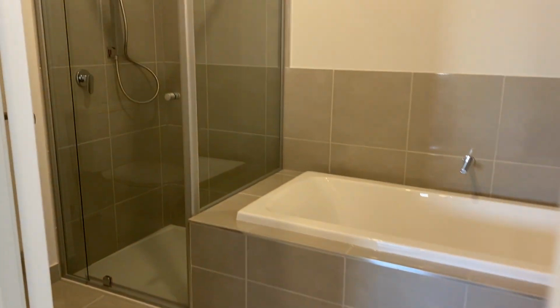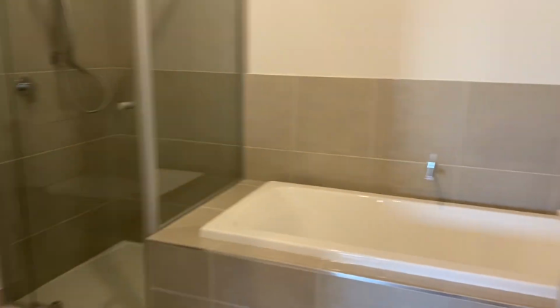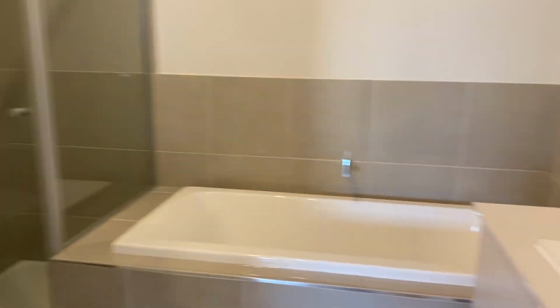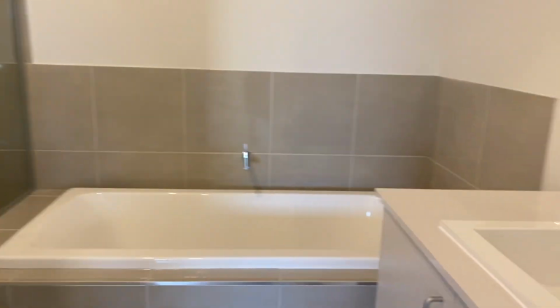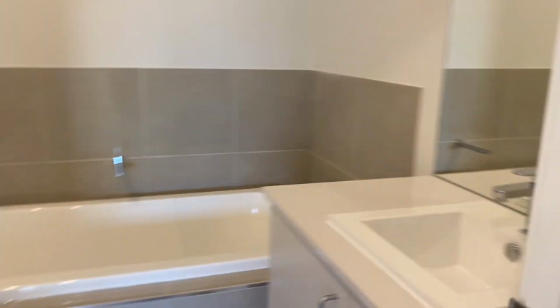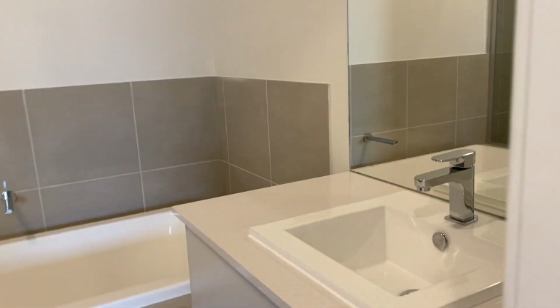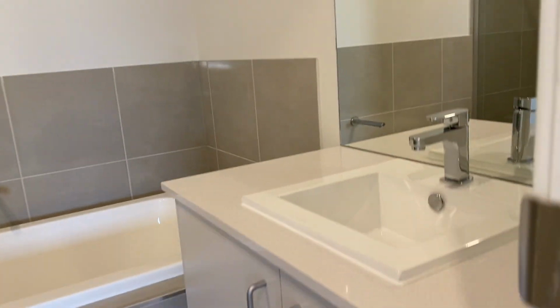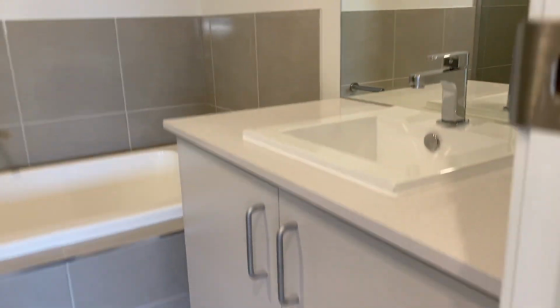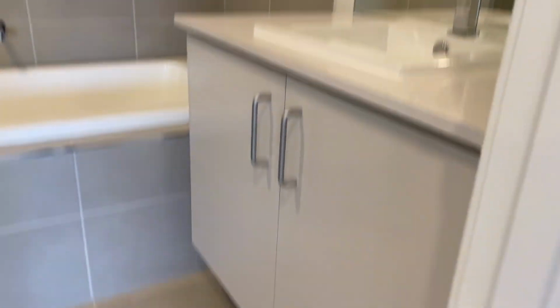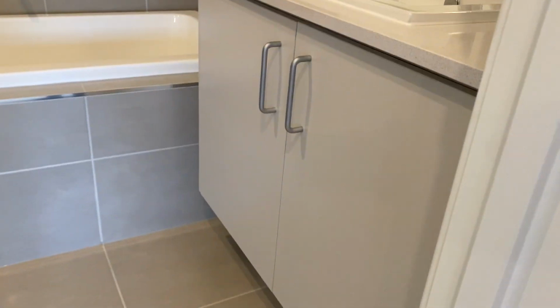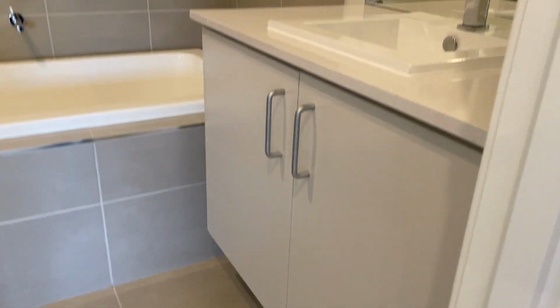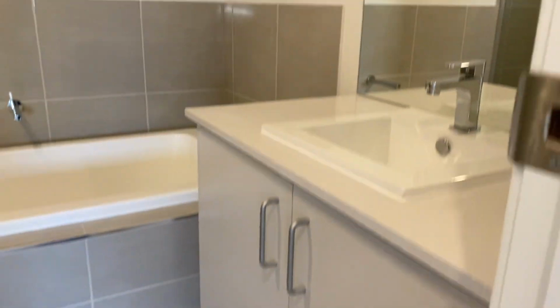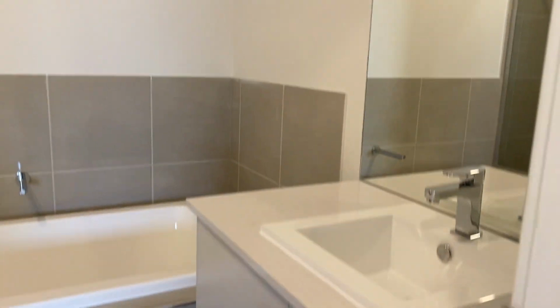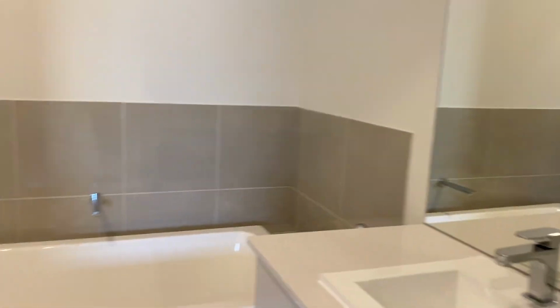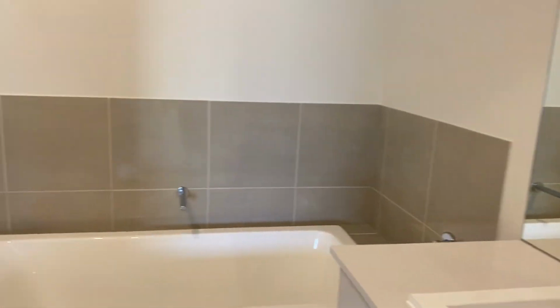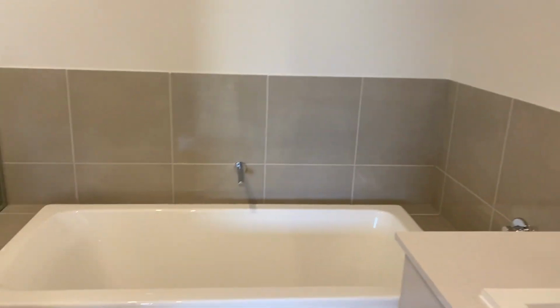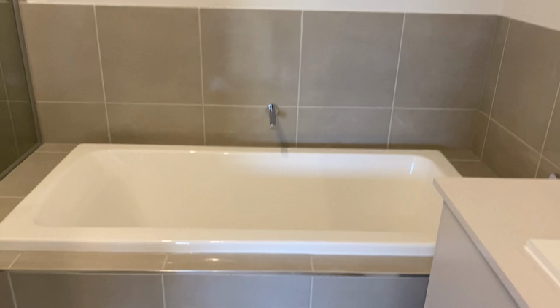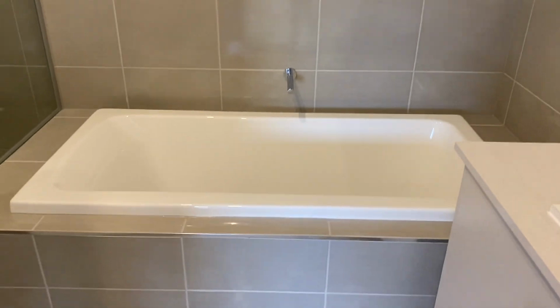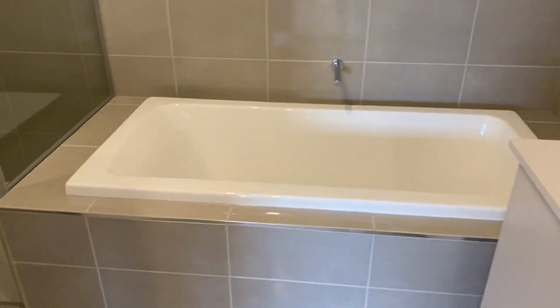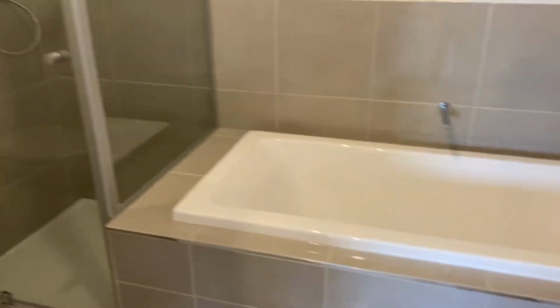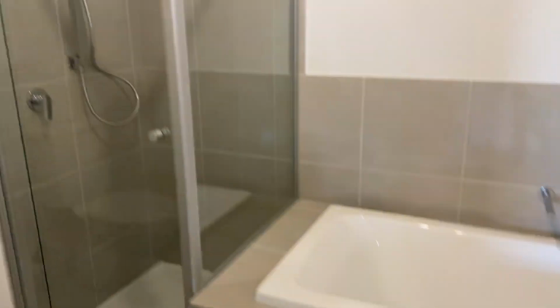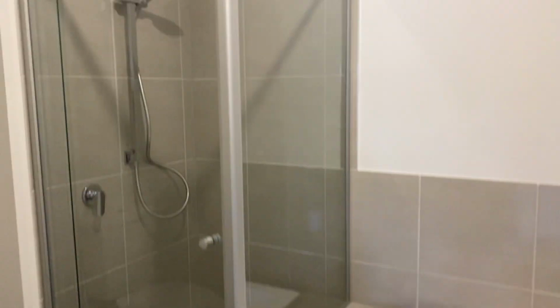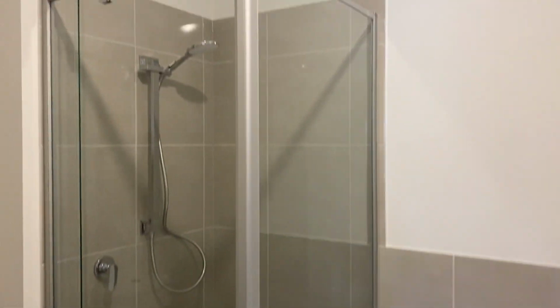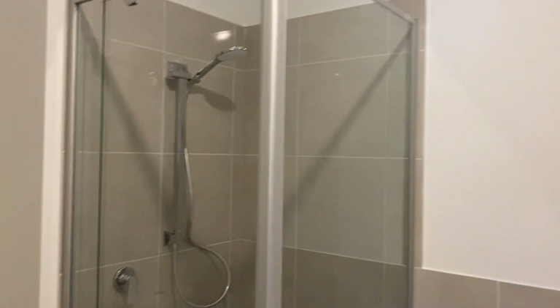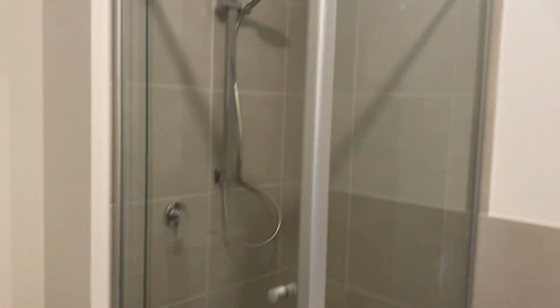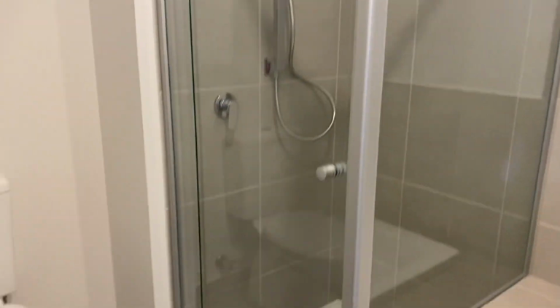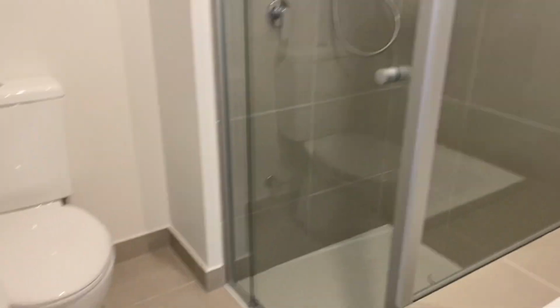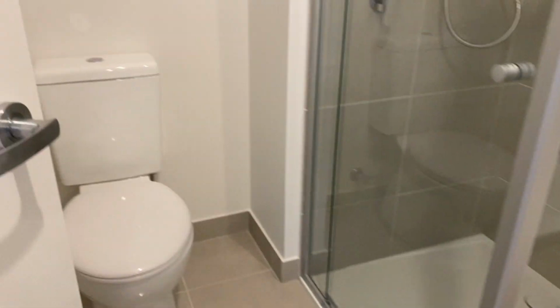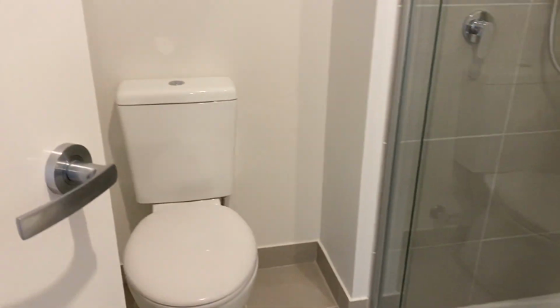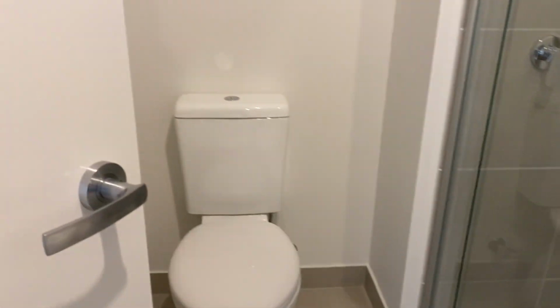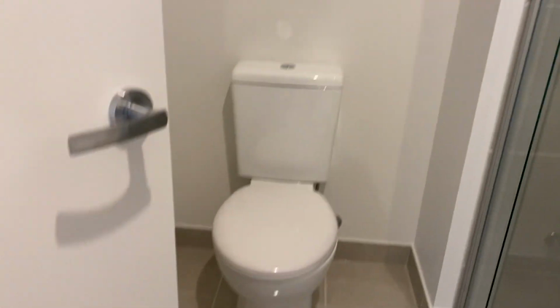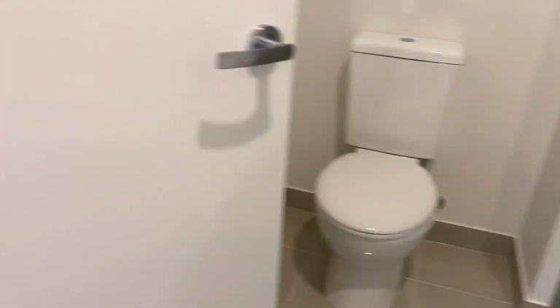Family bathroom with stone benches again, bath, and additional fixtures.